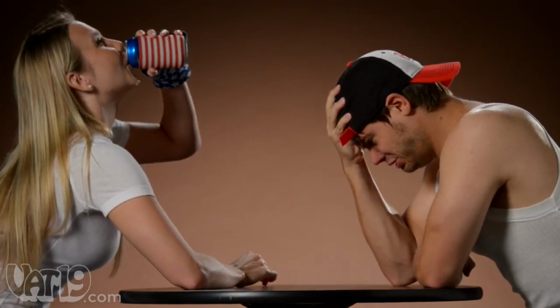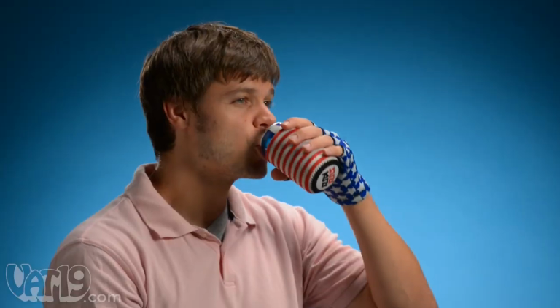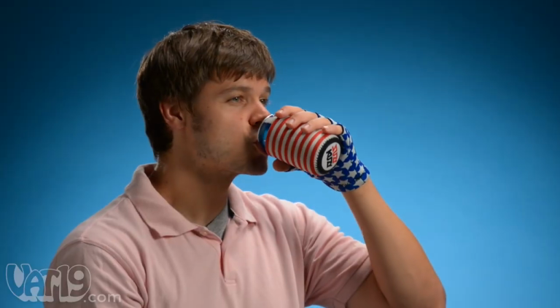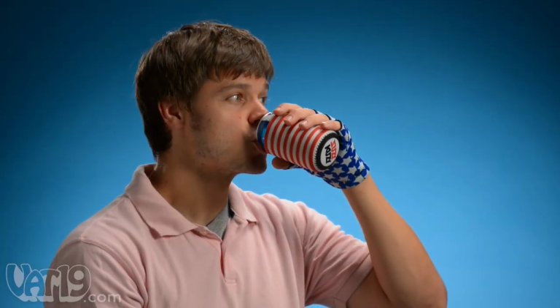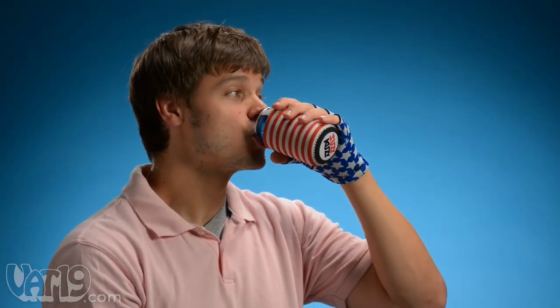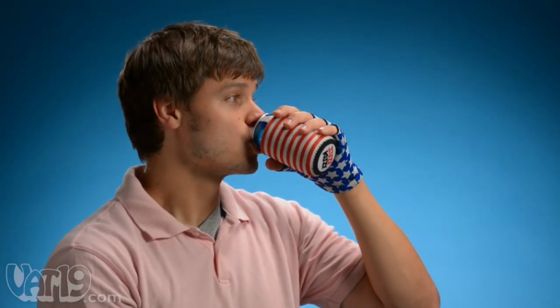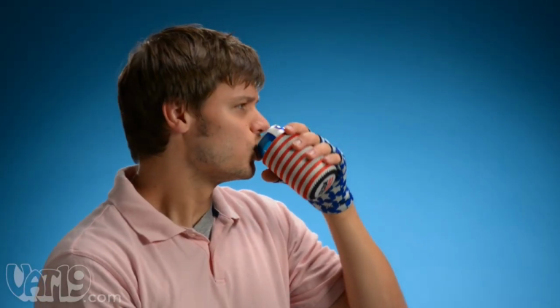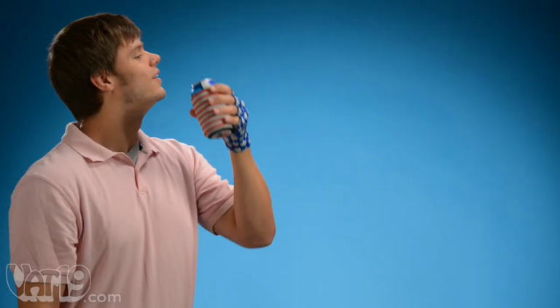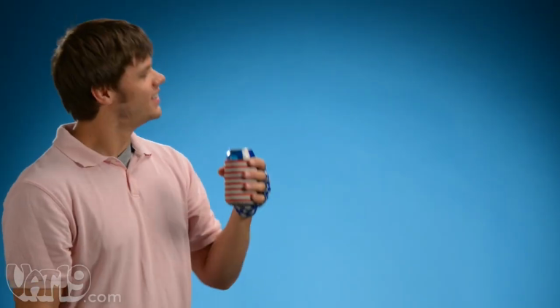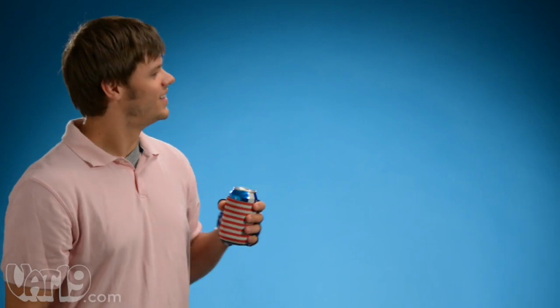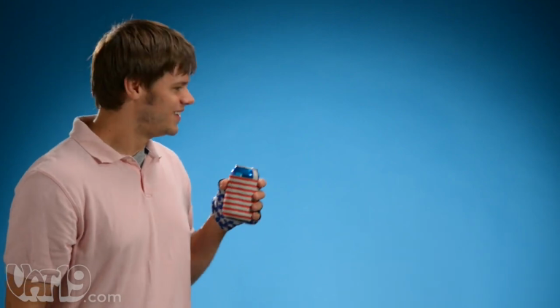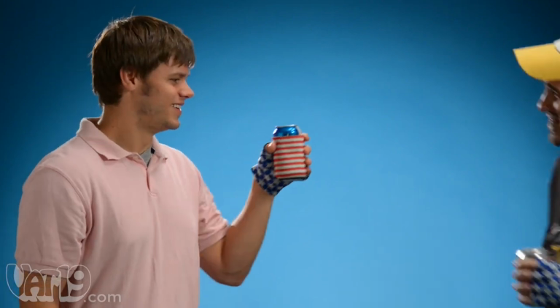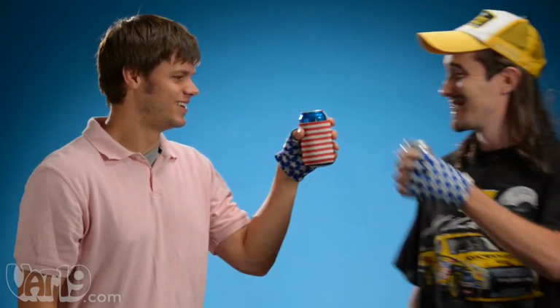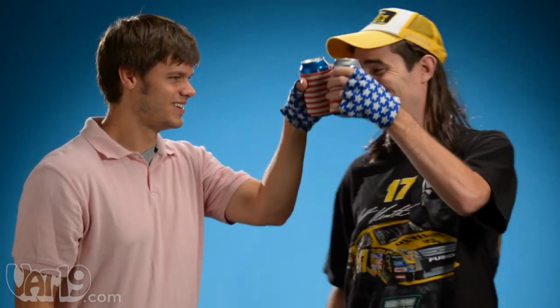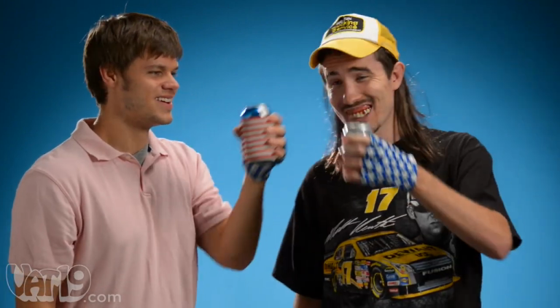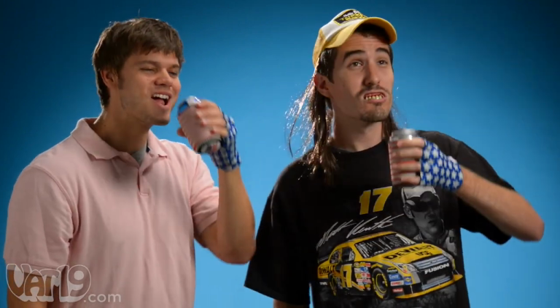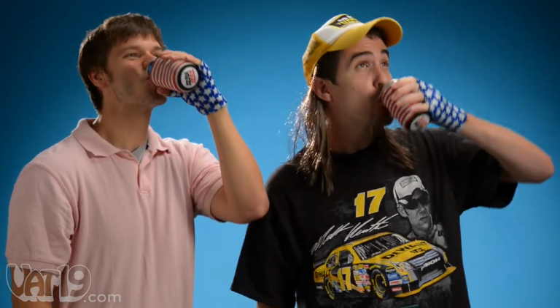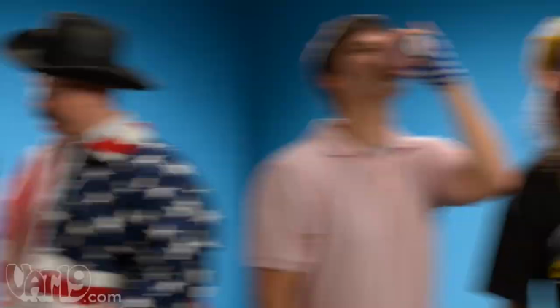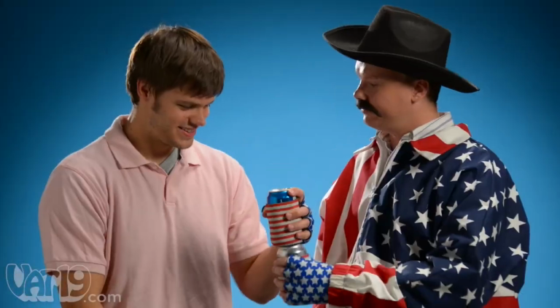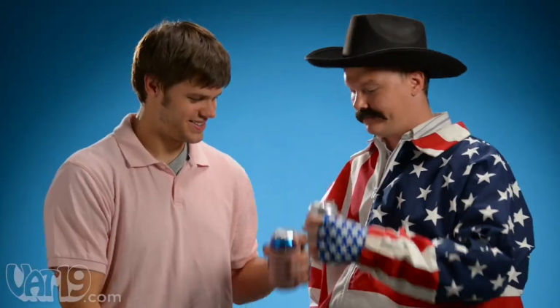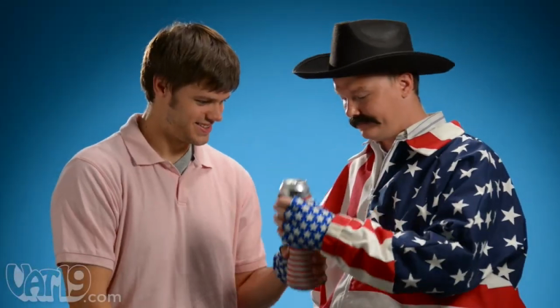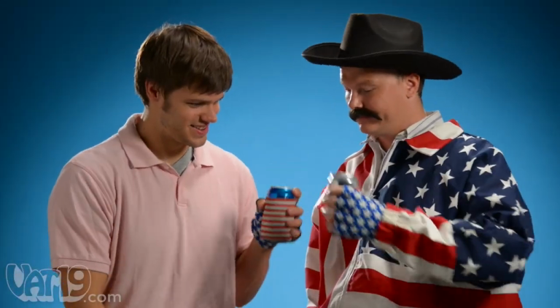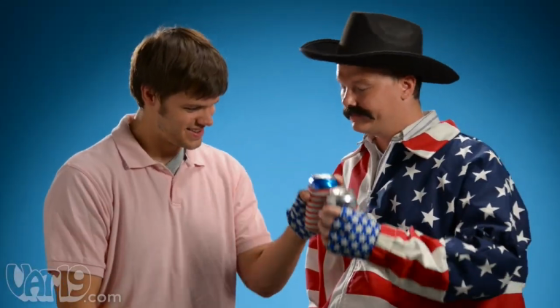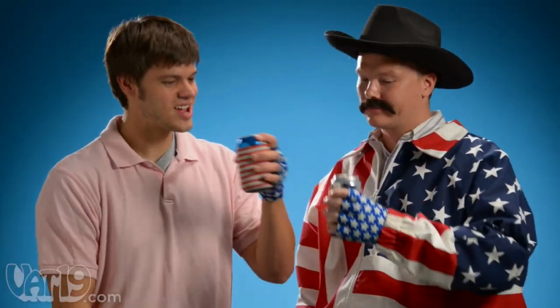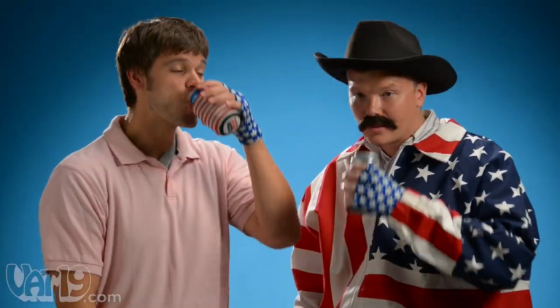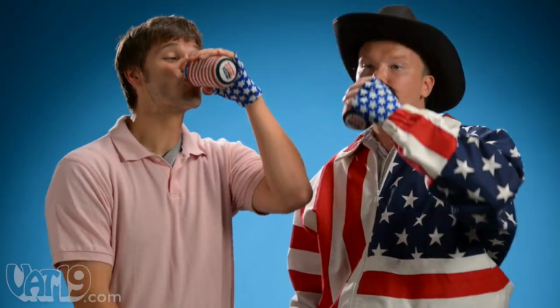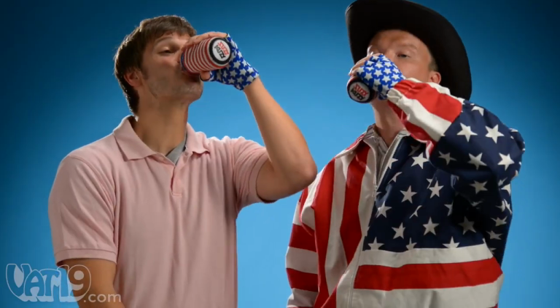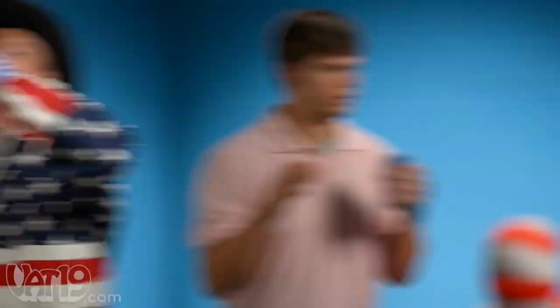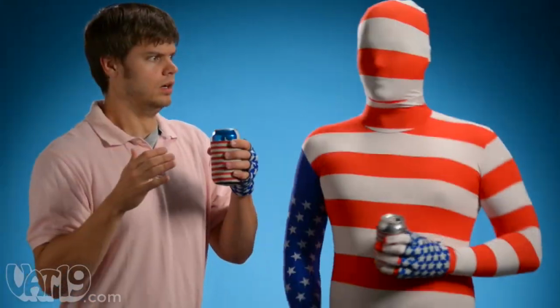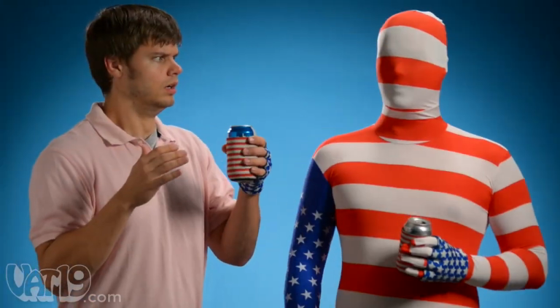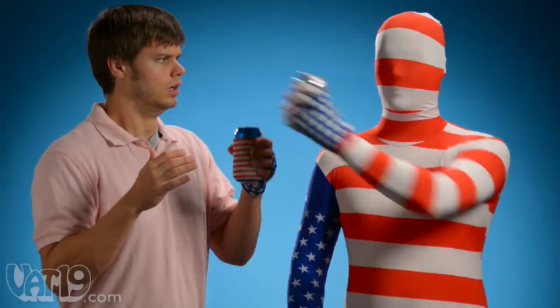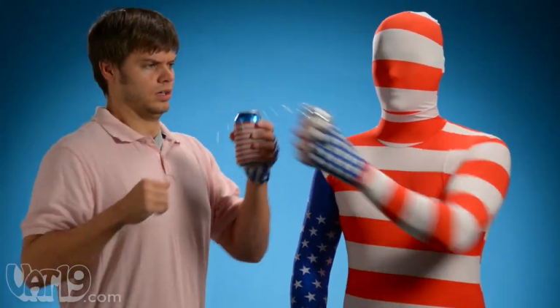So when you meet a fellow beer mitt user, greet him with a hillbilly handshake, a patriotic pound, or whatever the heck this is.